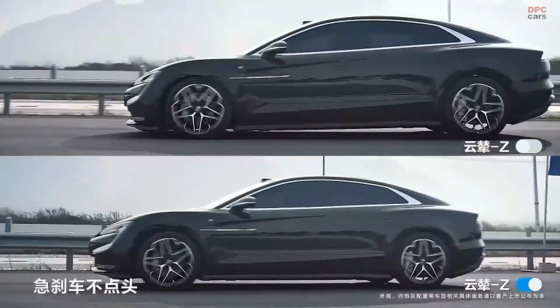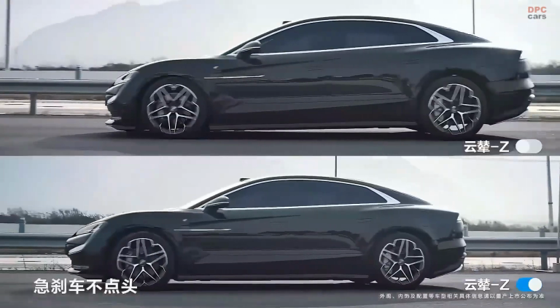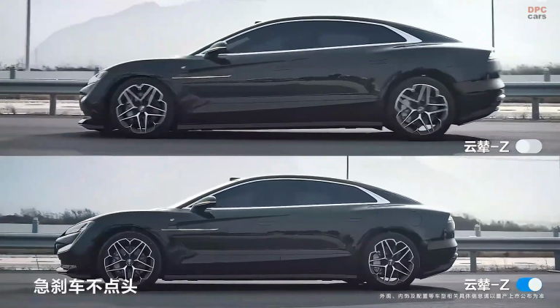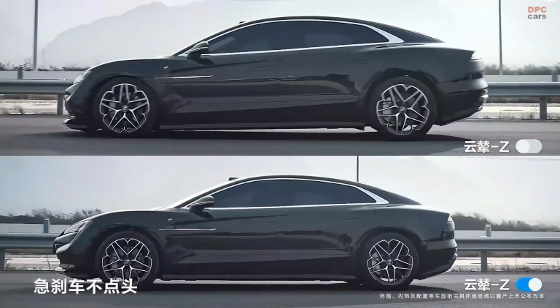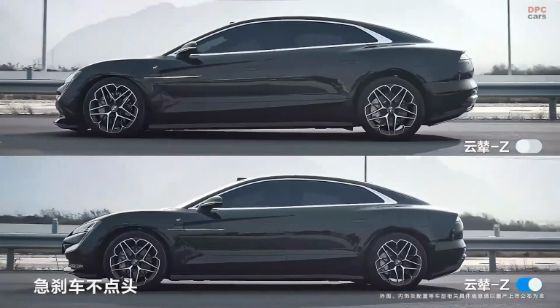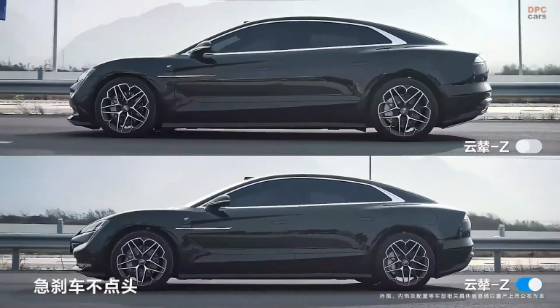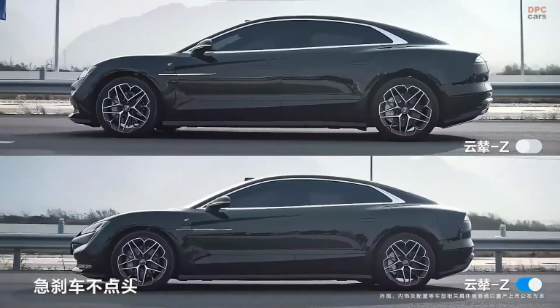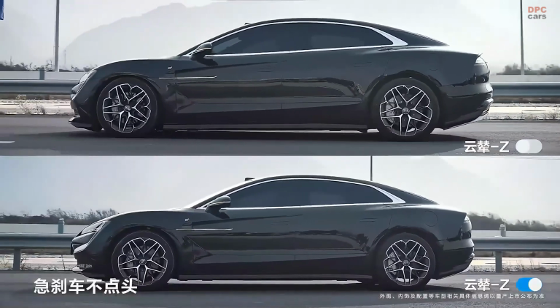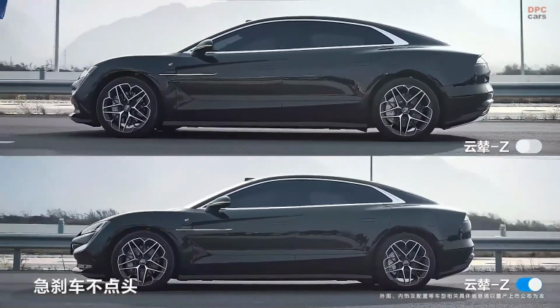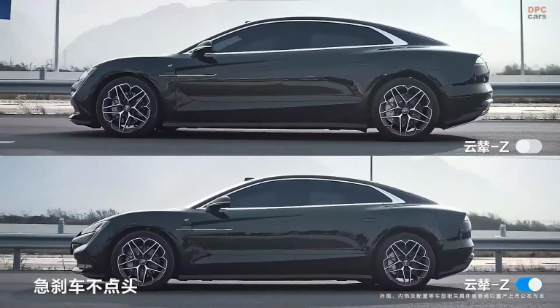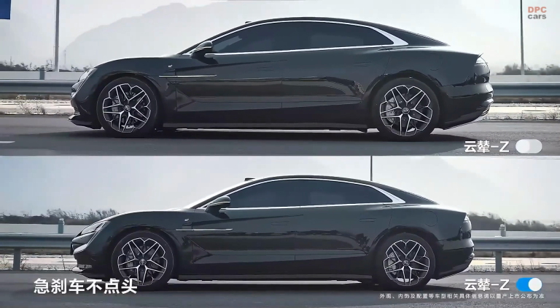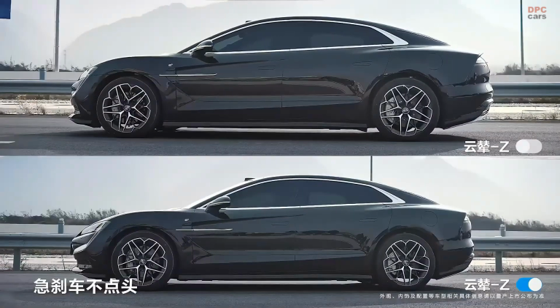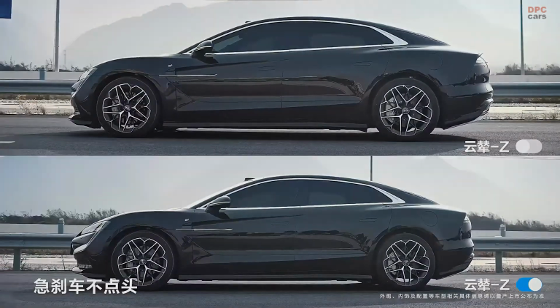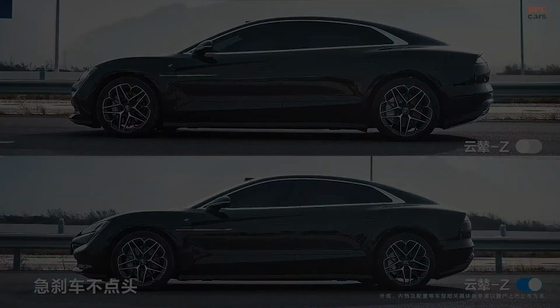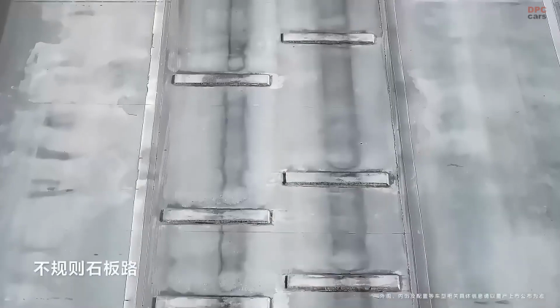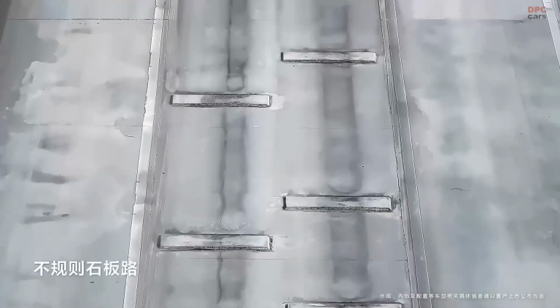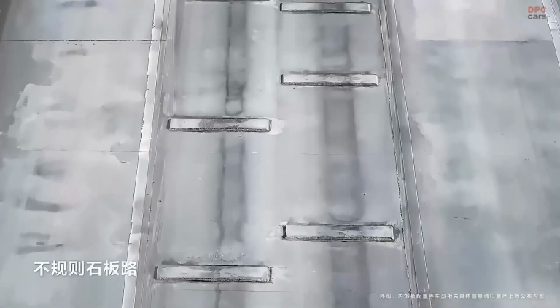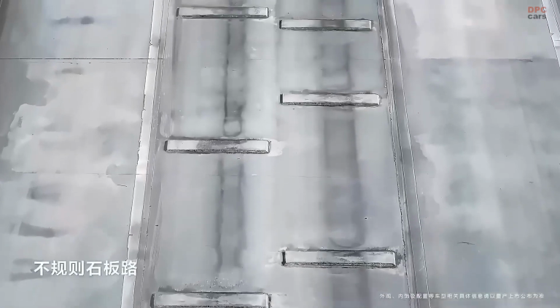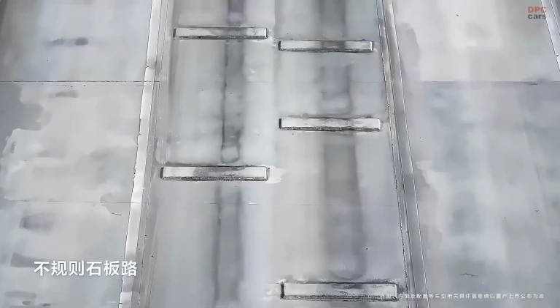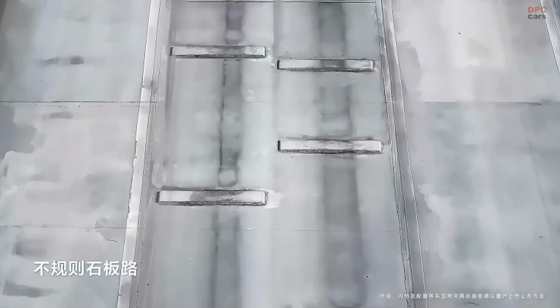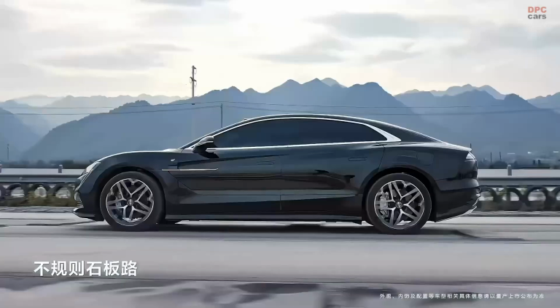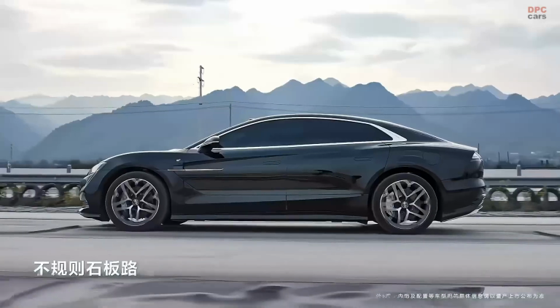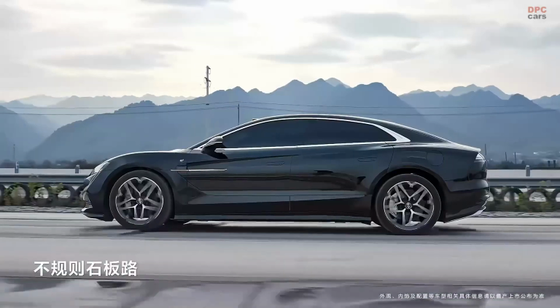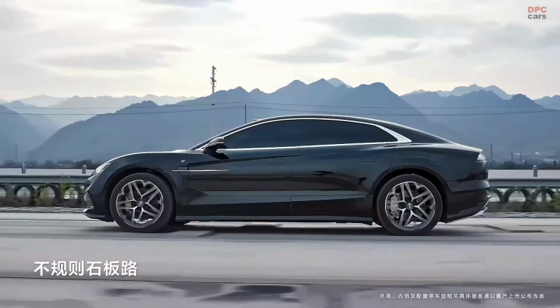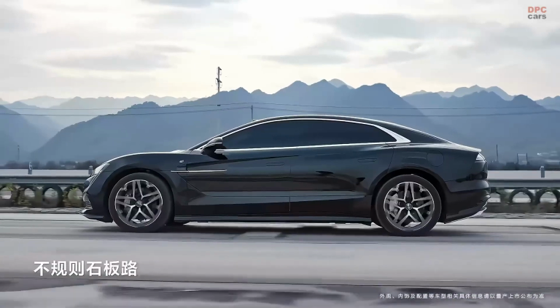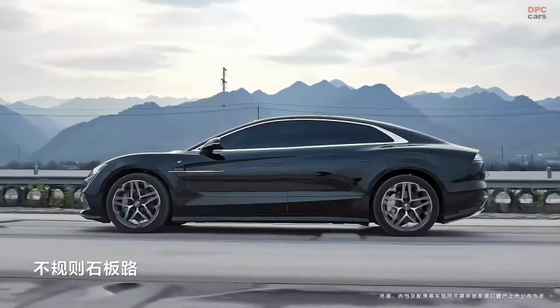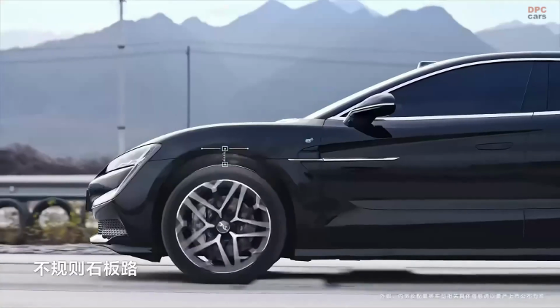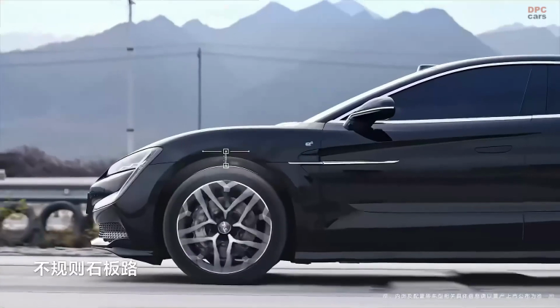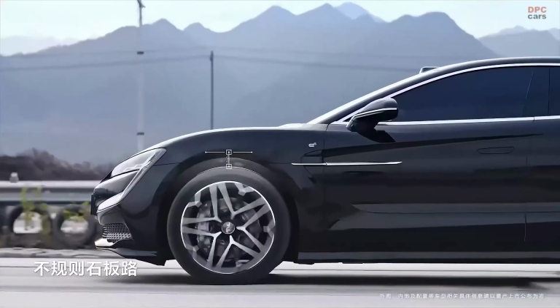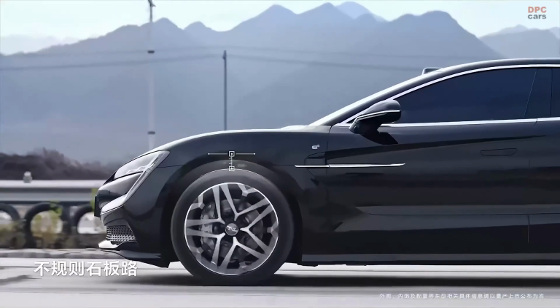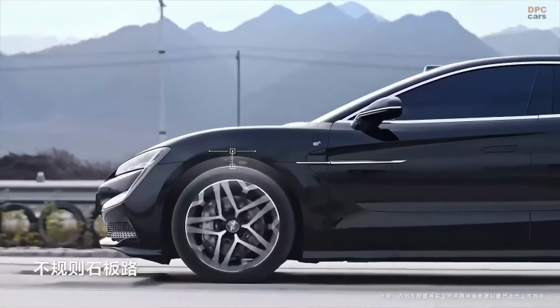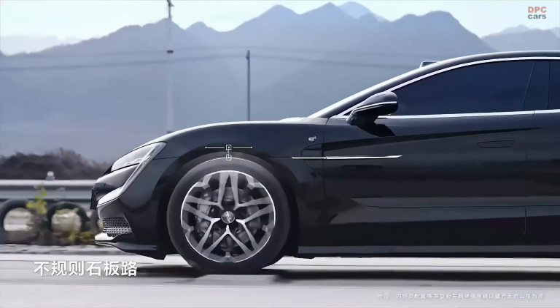The independent torque control system allows each wheel to receive the optimal amount of power, improving traction and overall driving dynamics.